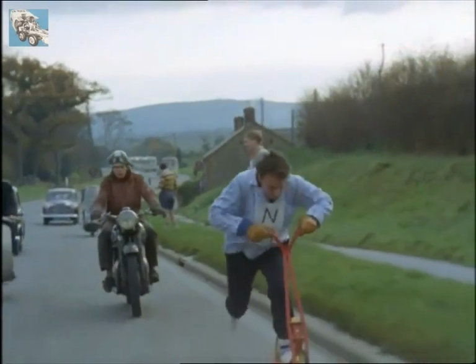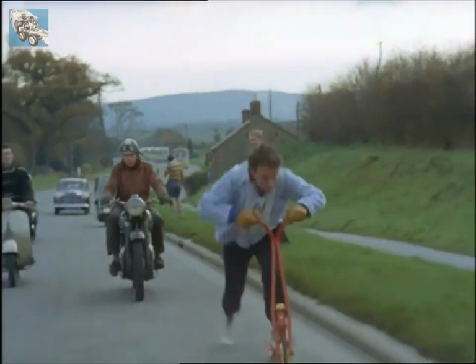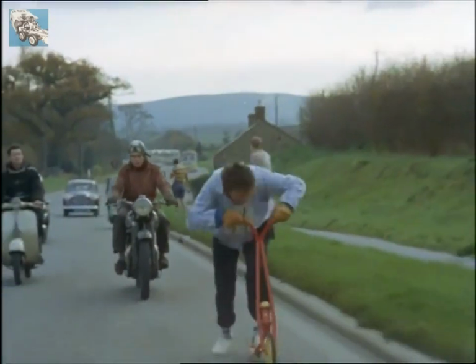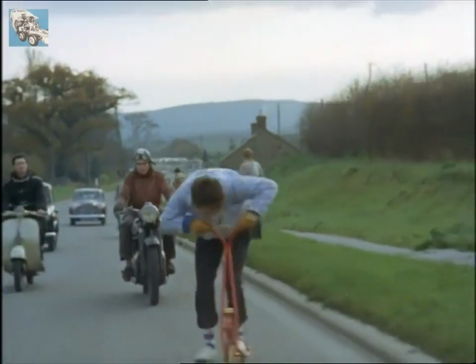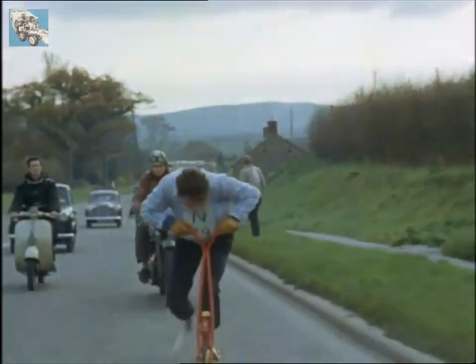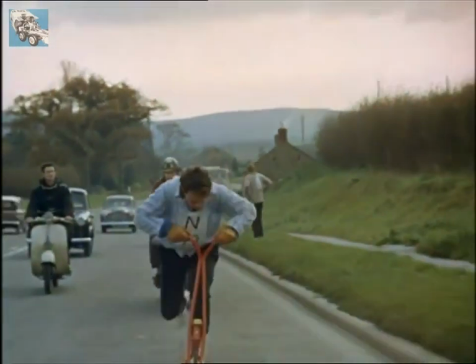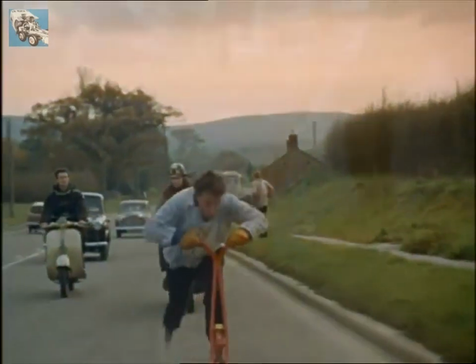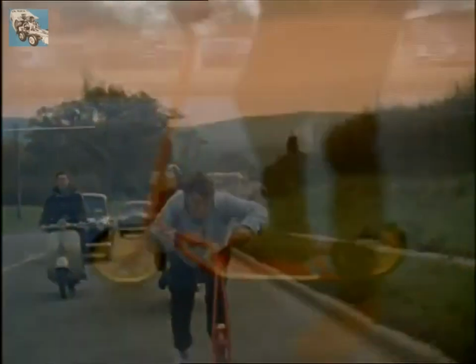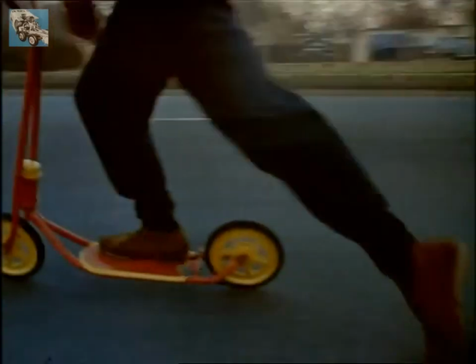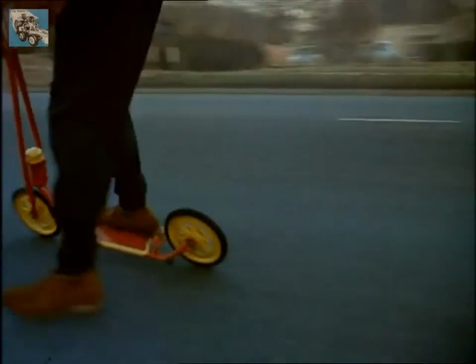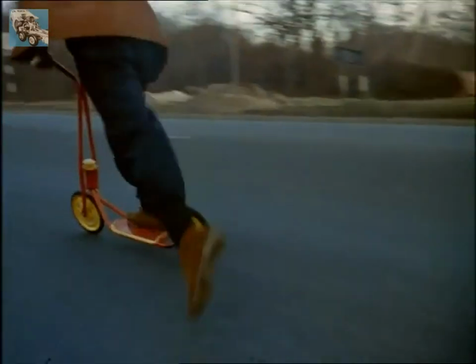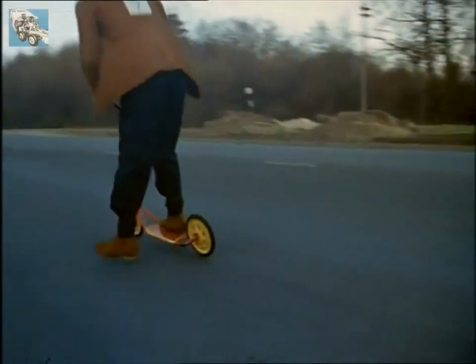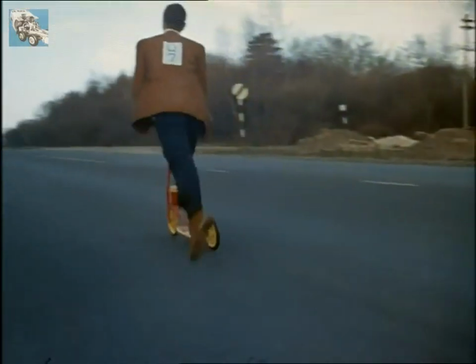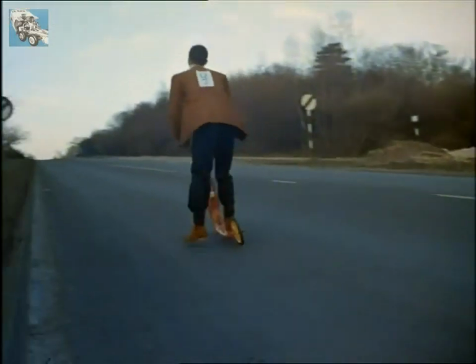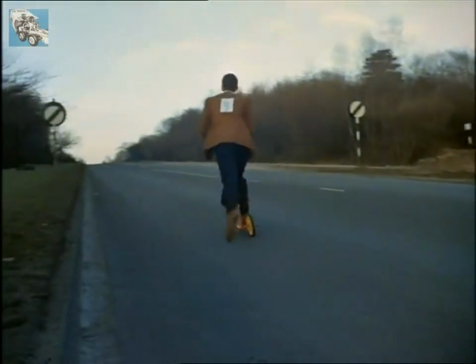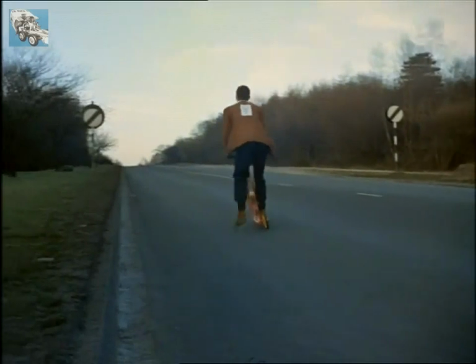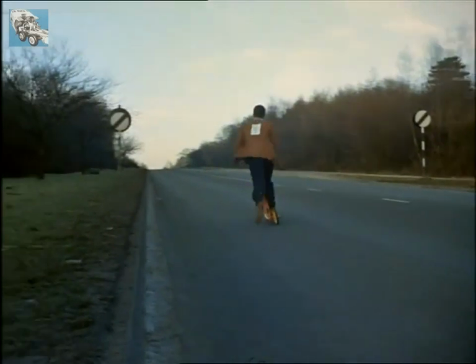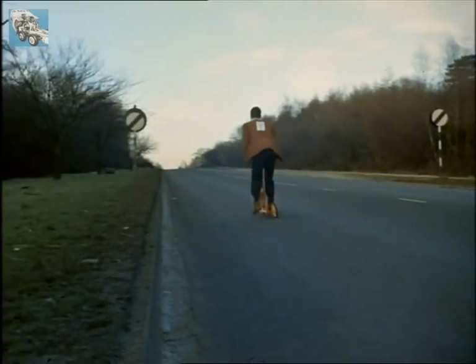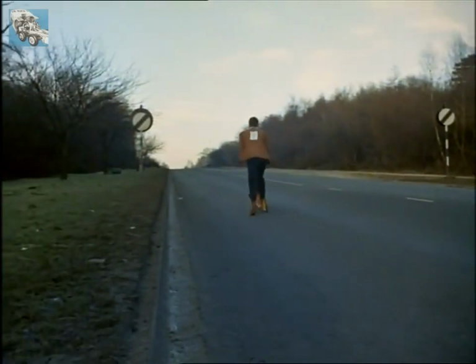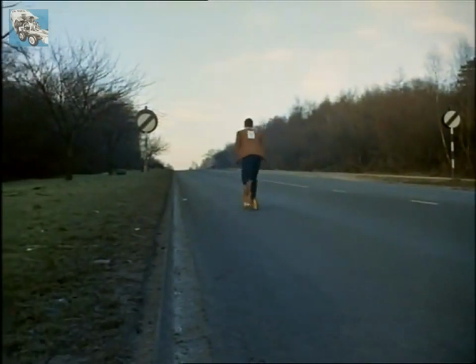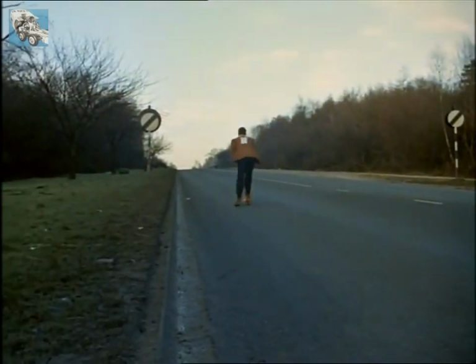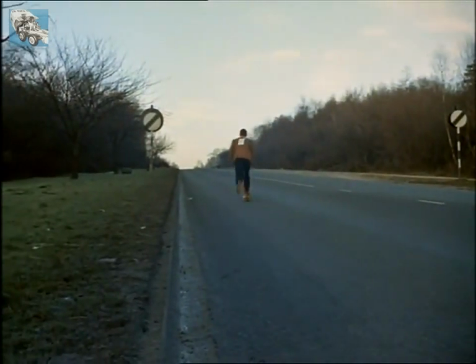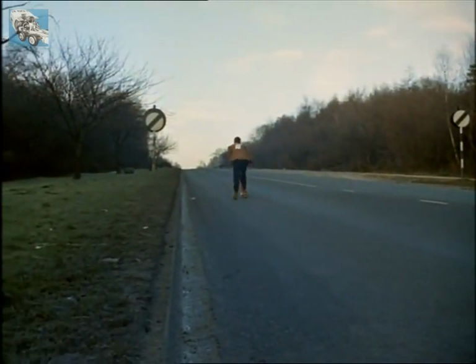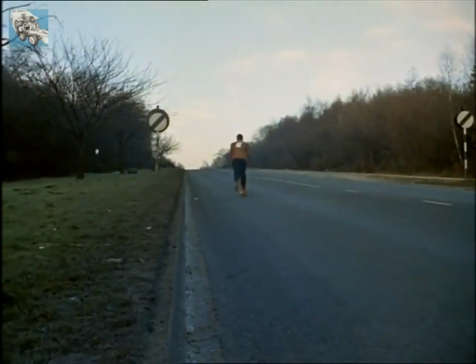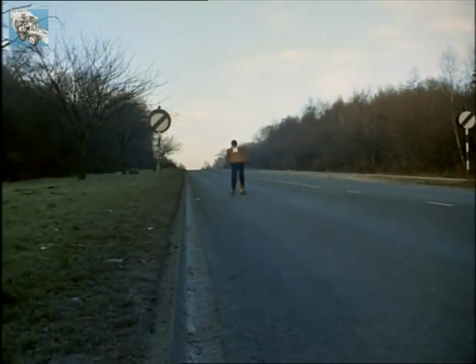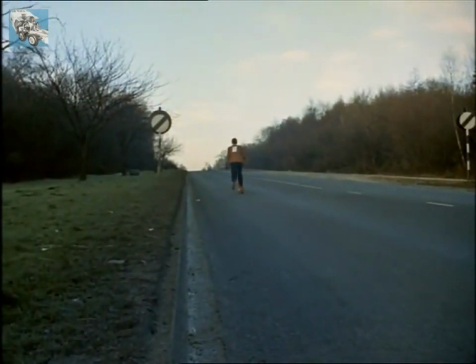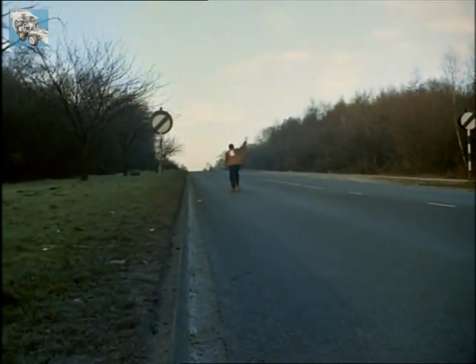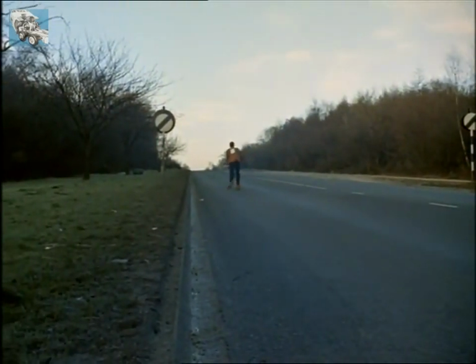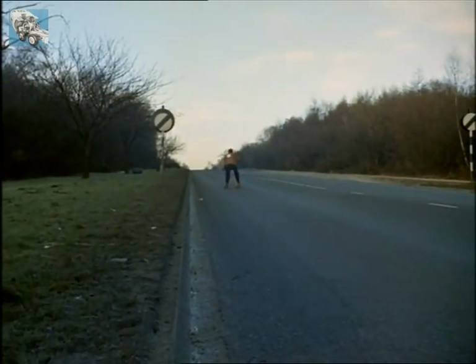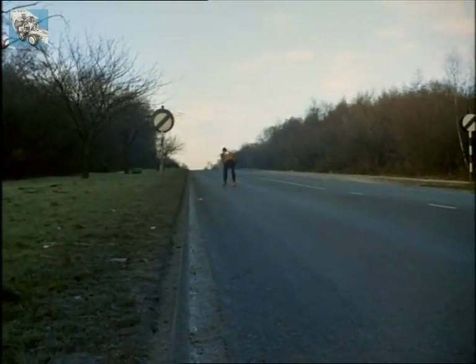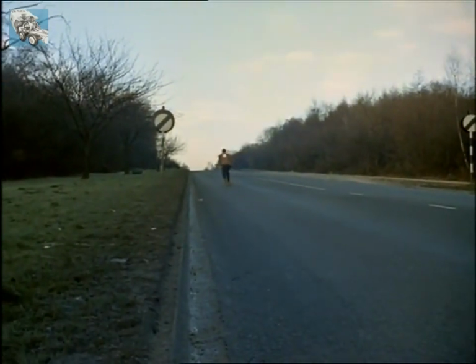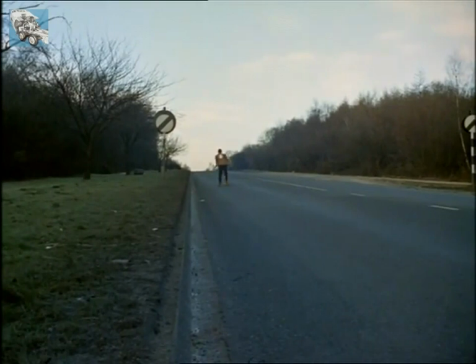Maybe if traffic jams go on getting worse, we should see people arriving on these too — because if things got quite impossible, you could always tuck this sort of scooter under your arm and run.